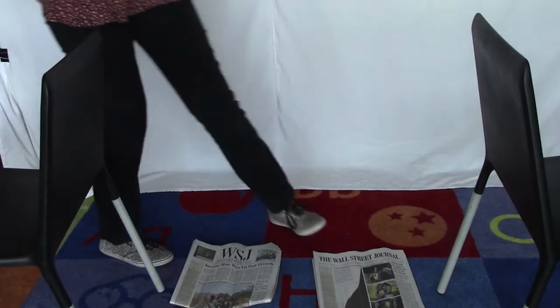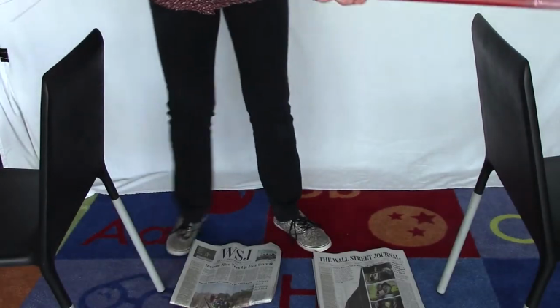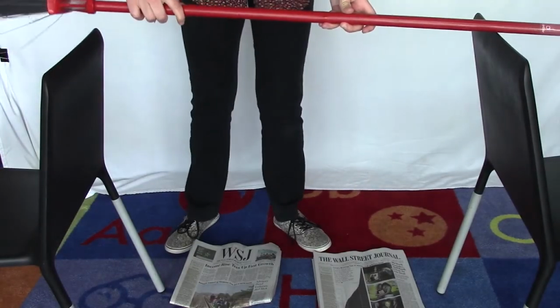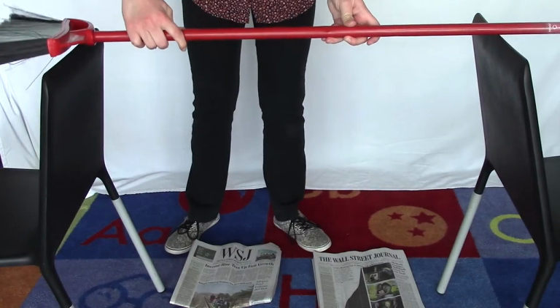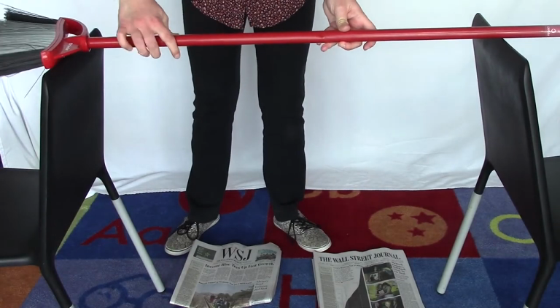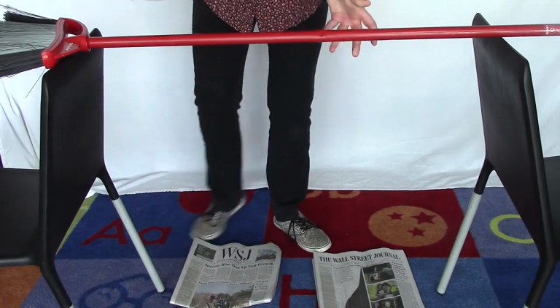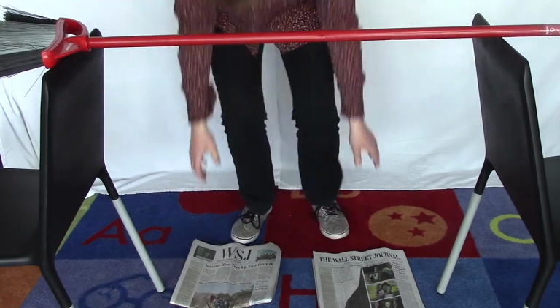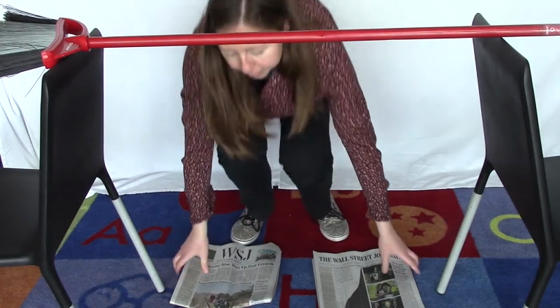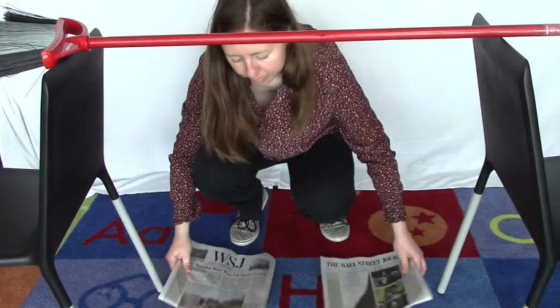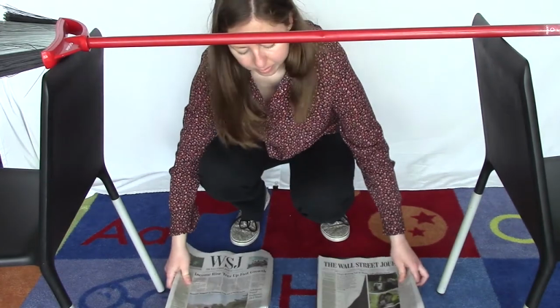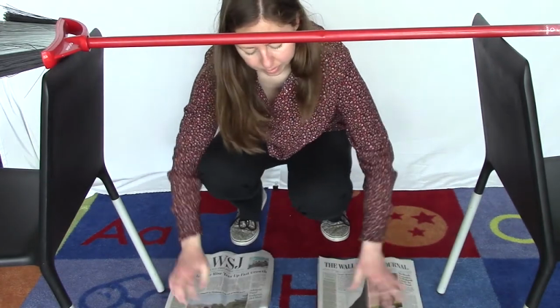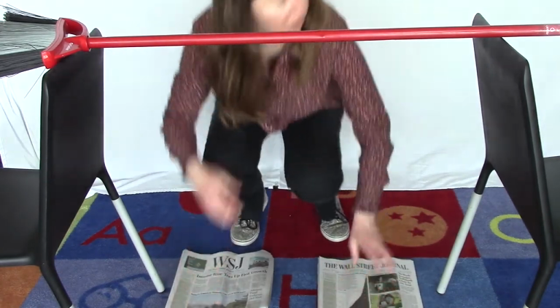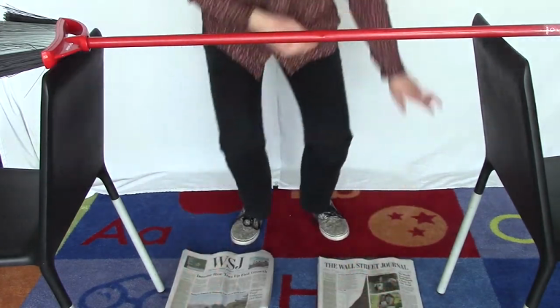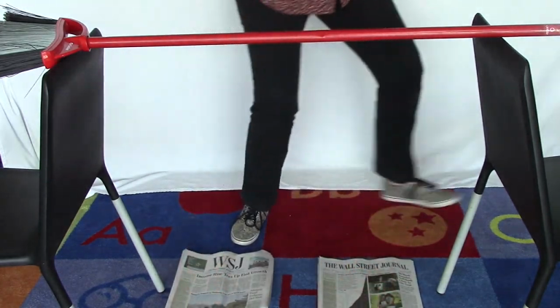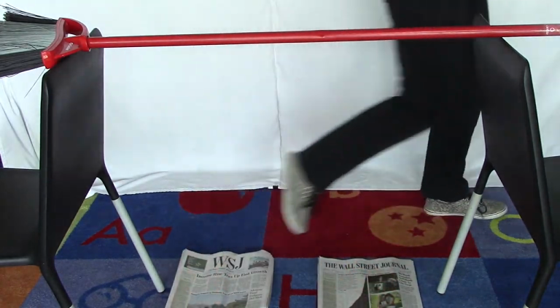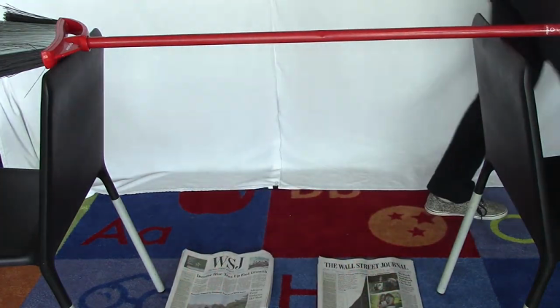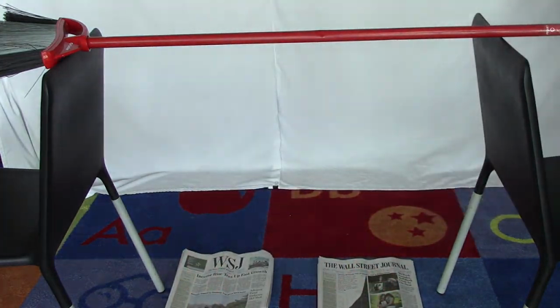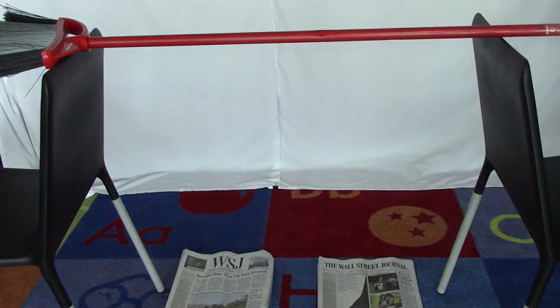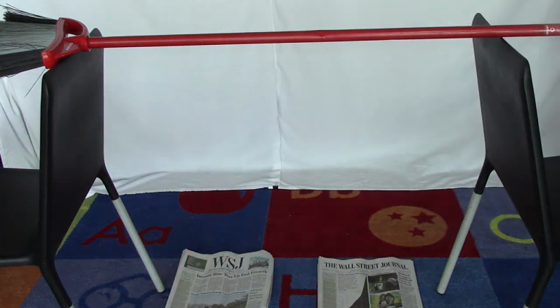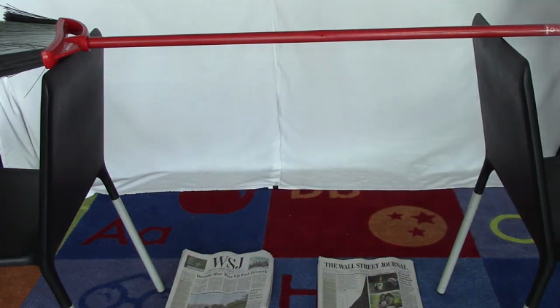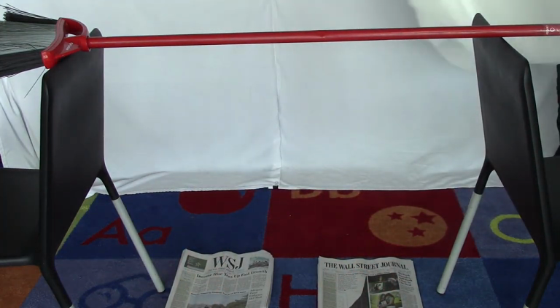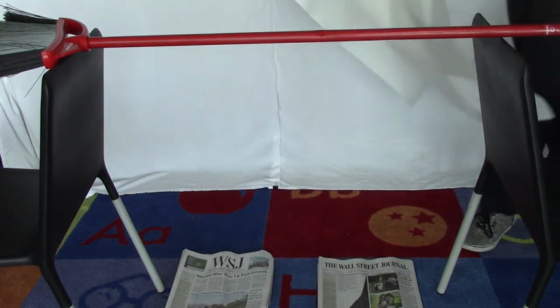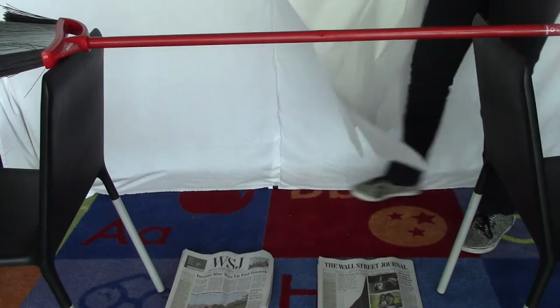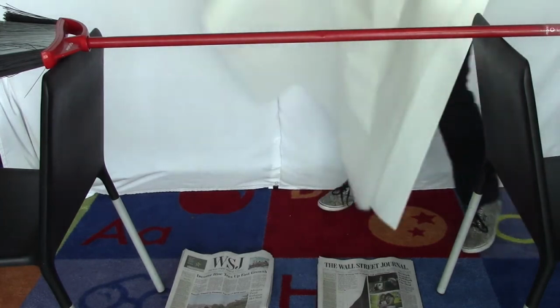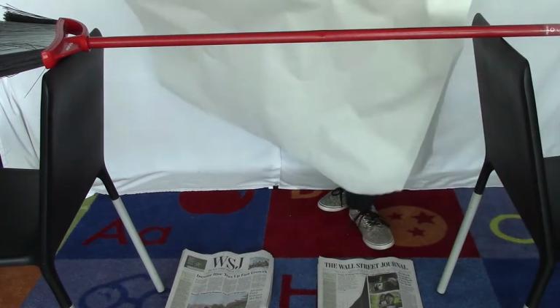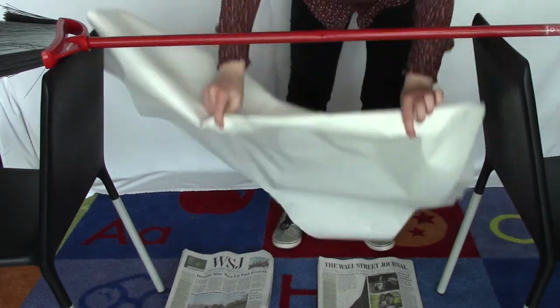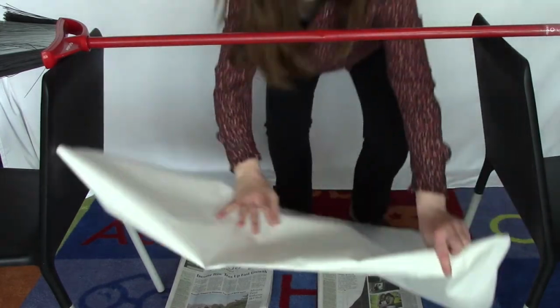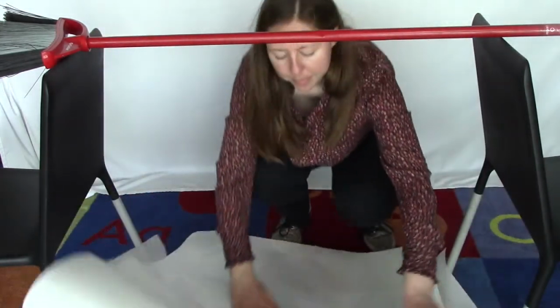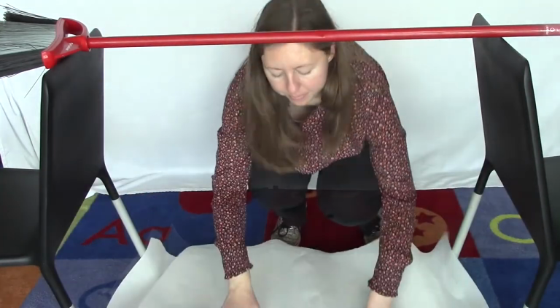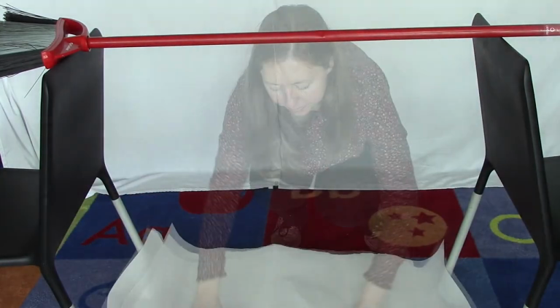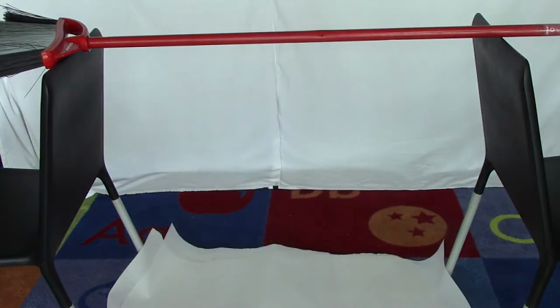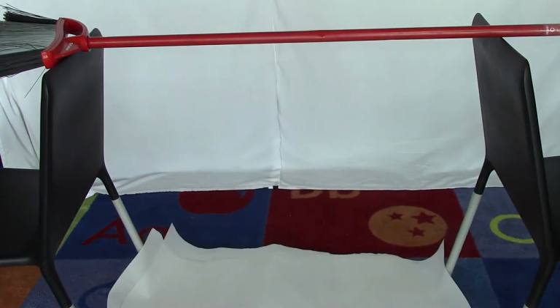First, set up your structure. I'm using two chairs with a broom across, and laid down some newspapers and the paper I'm going to paint on over top of that.